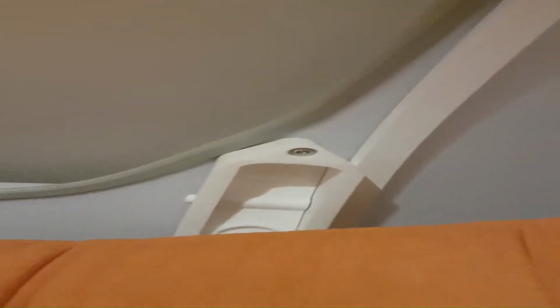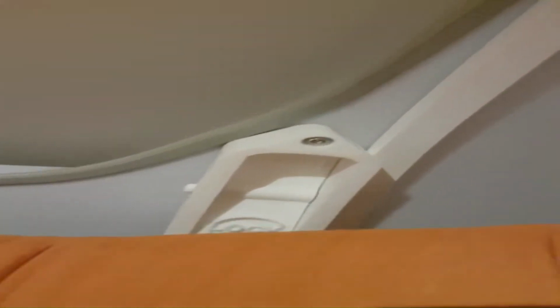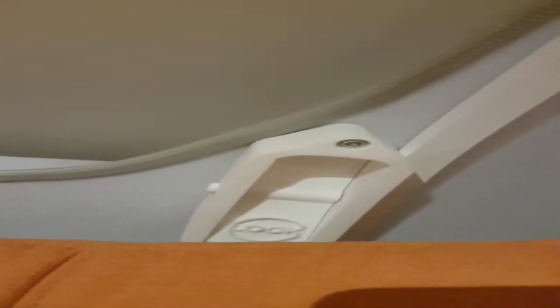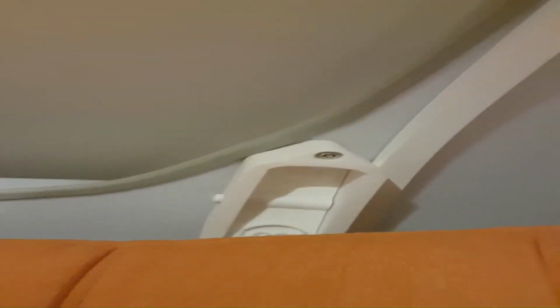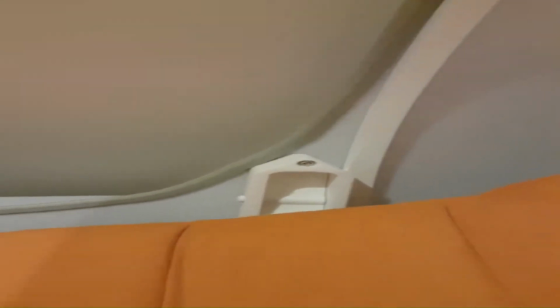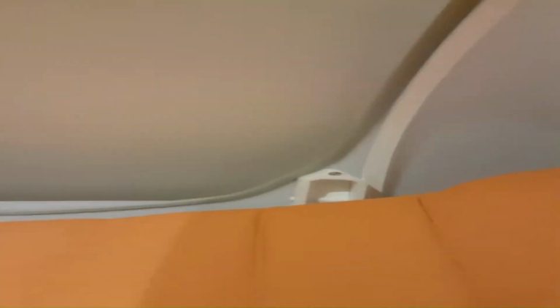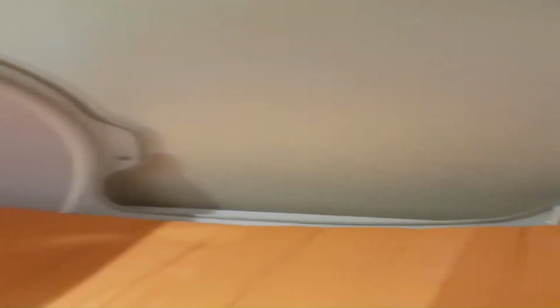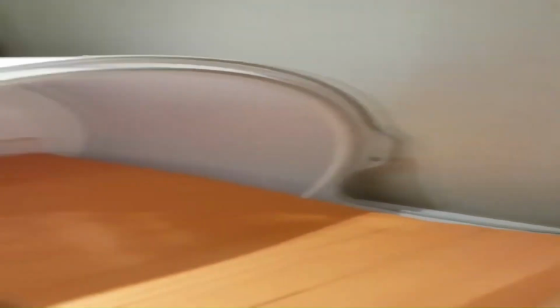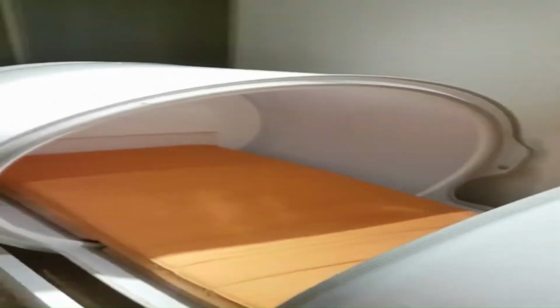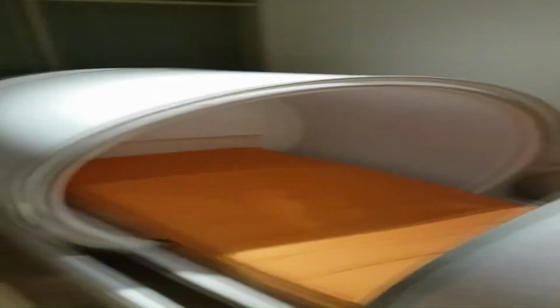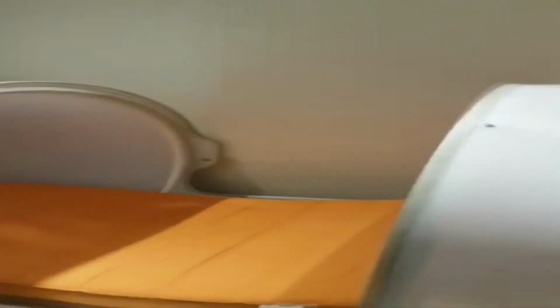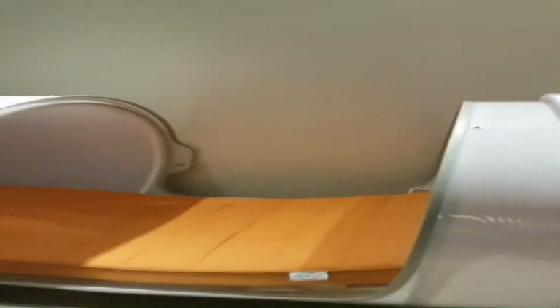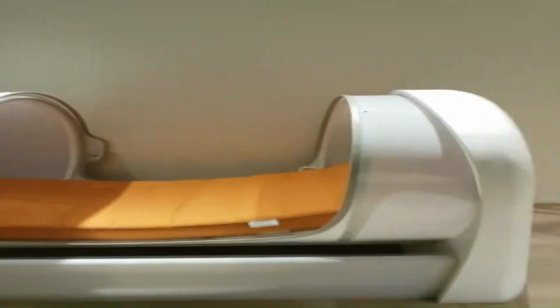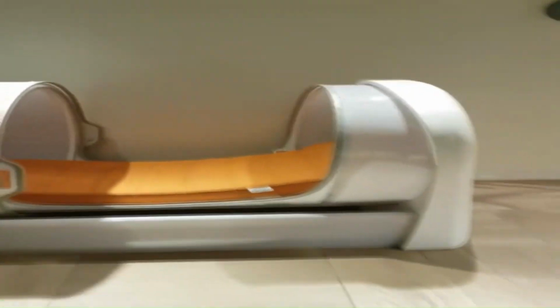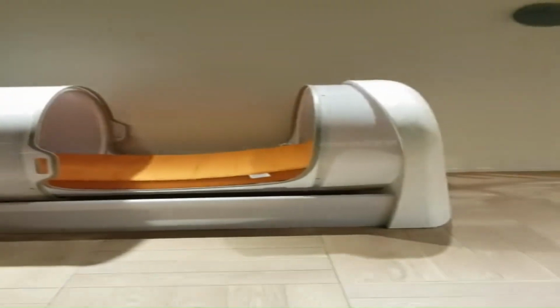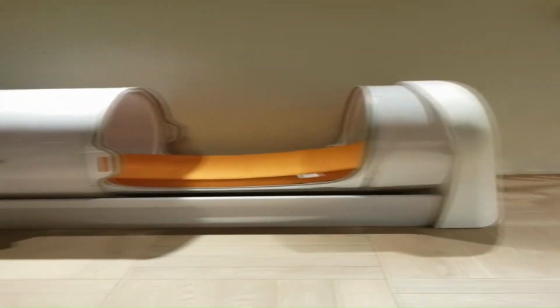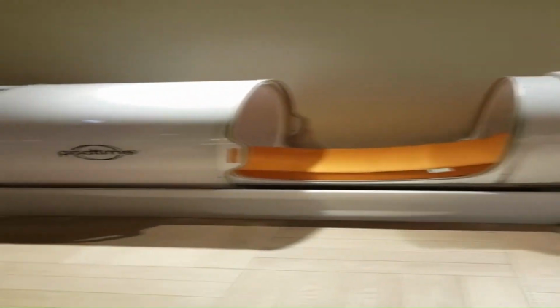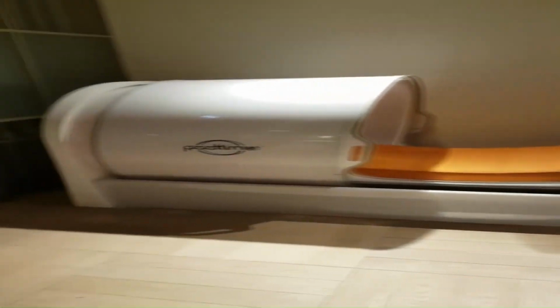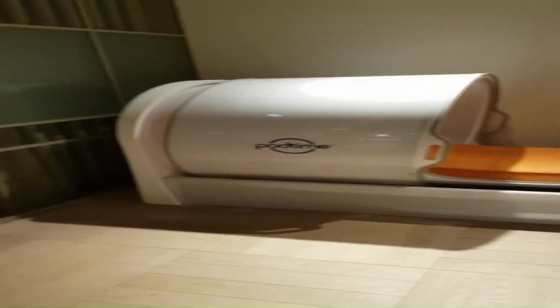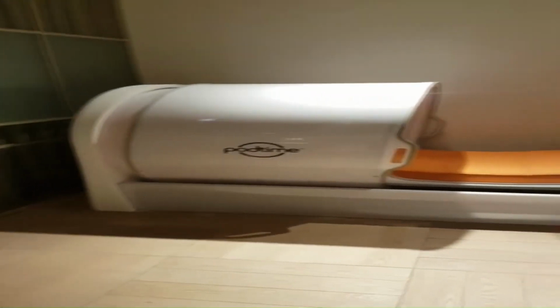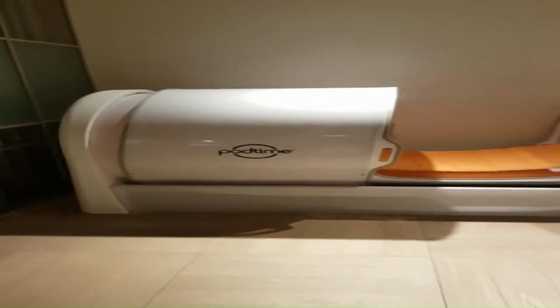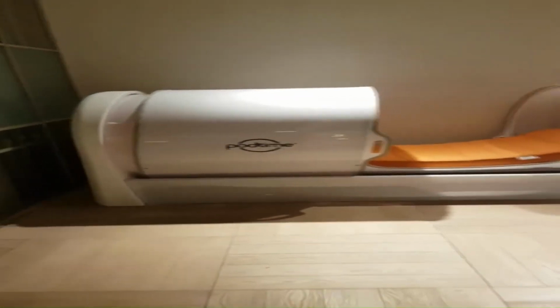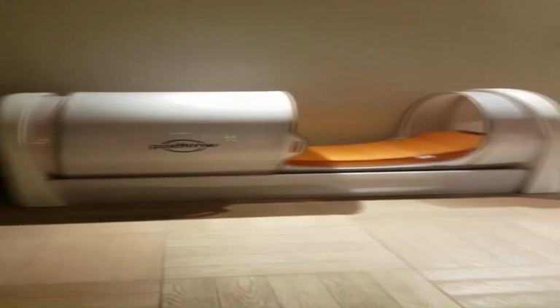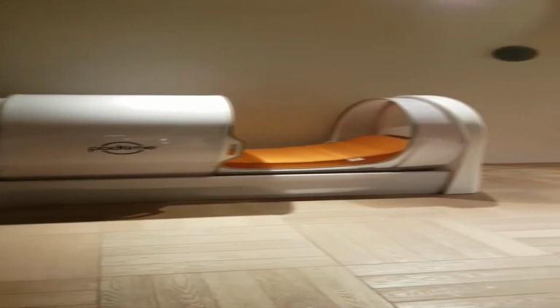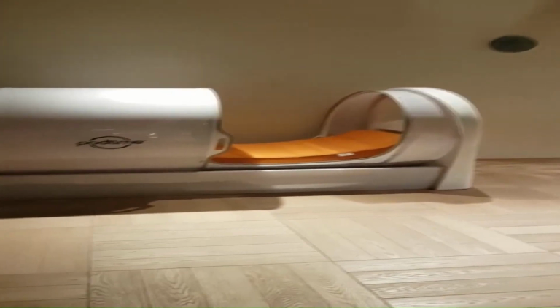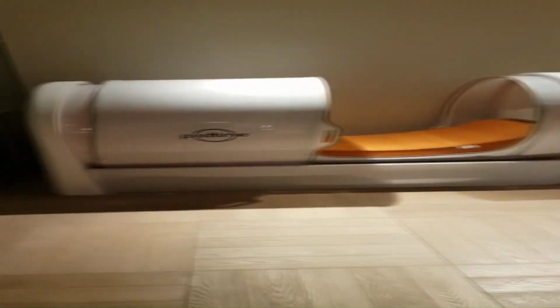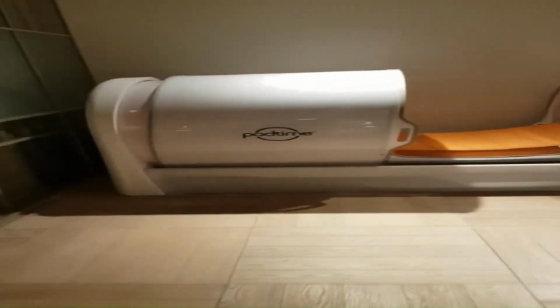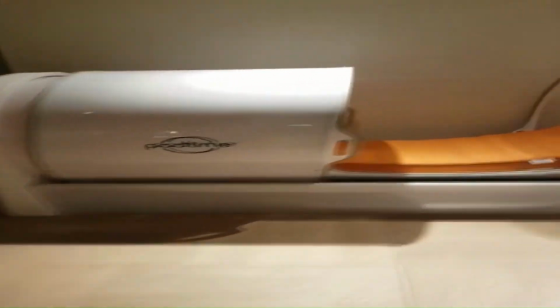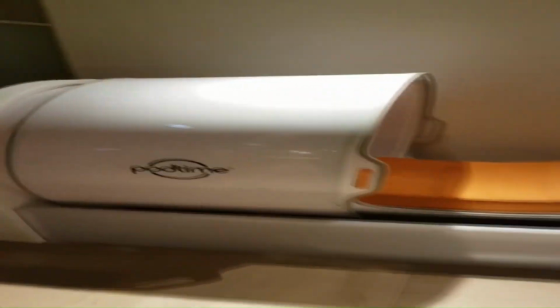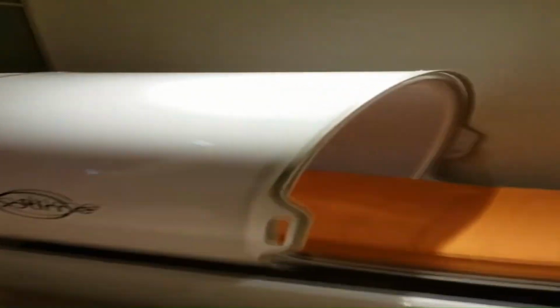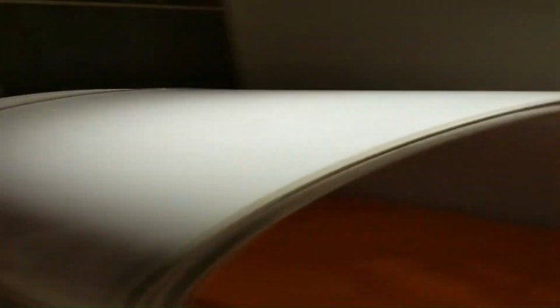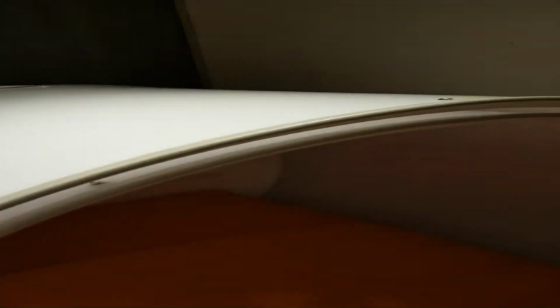Overall, PodTime Capsule Beds are a cutting-edge product that offers a unique and immersive sleep and relaxation experience. They are perfect for individuals who value privacy, comfort, and relaxation.